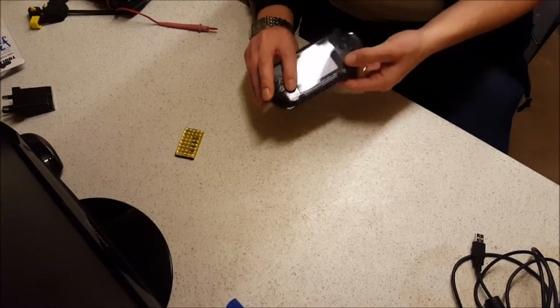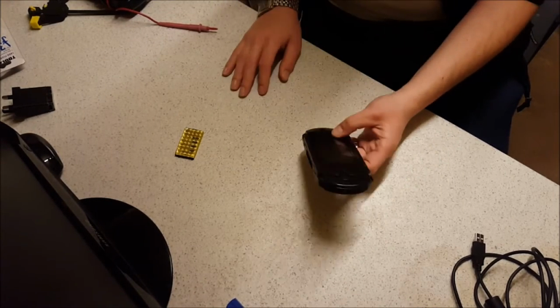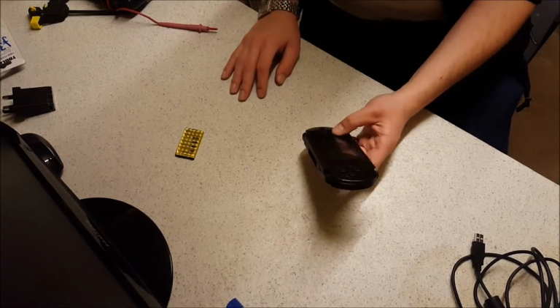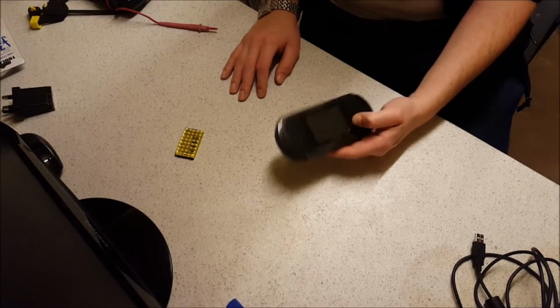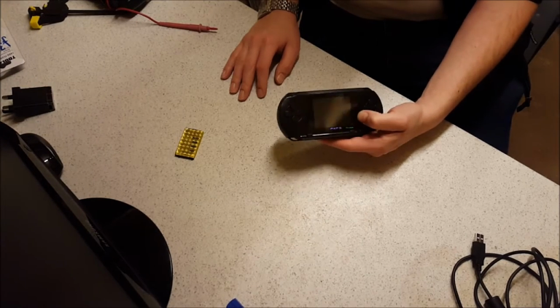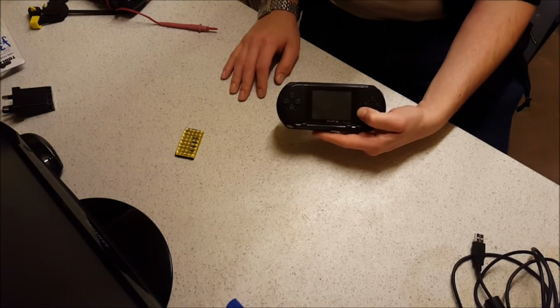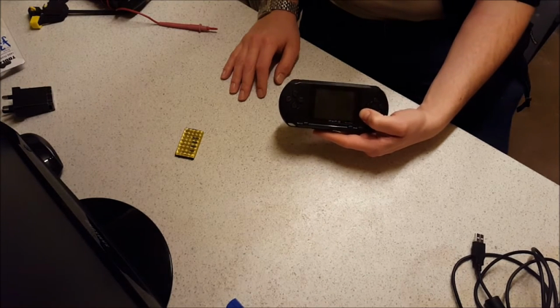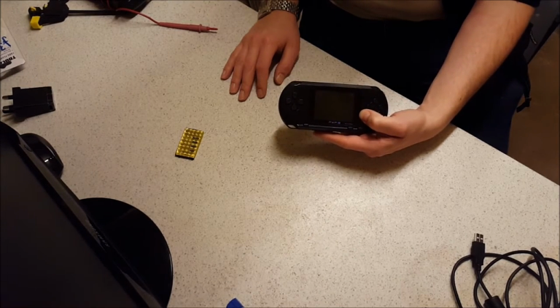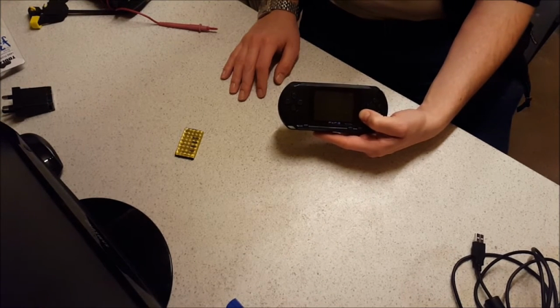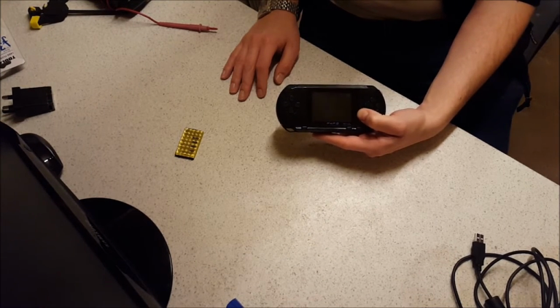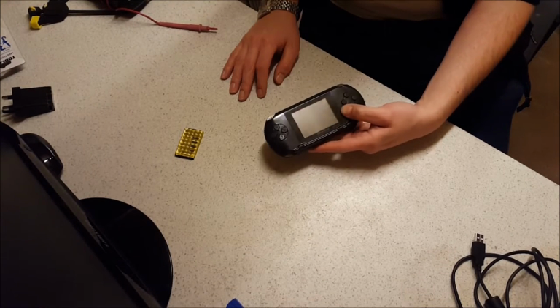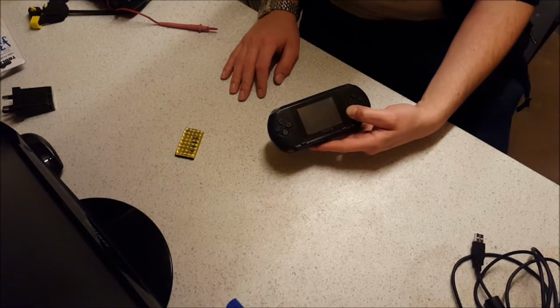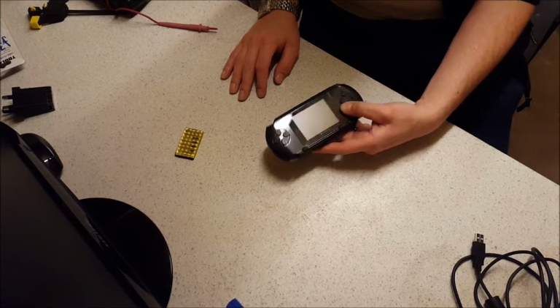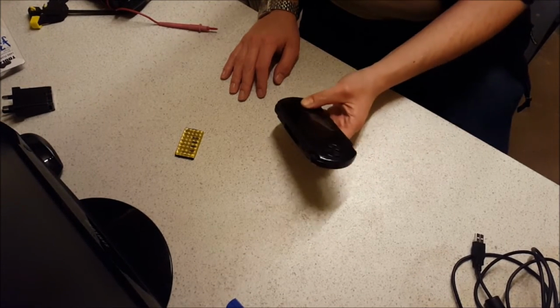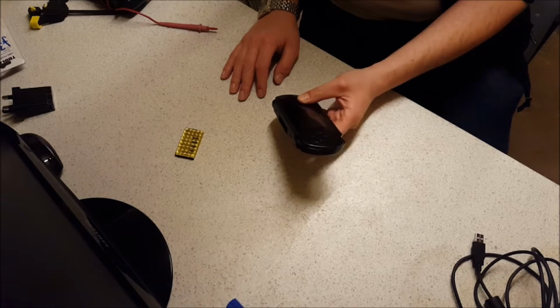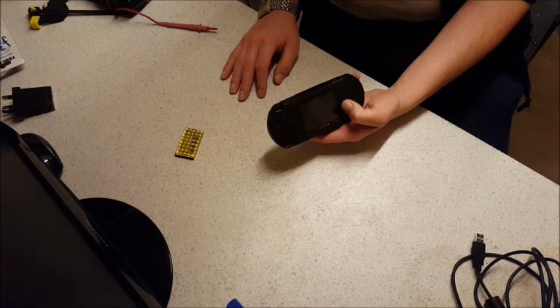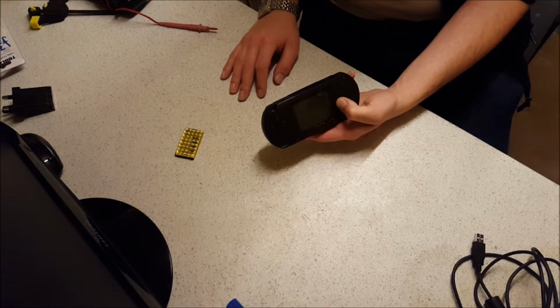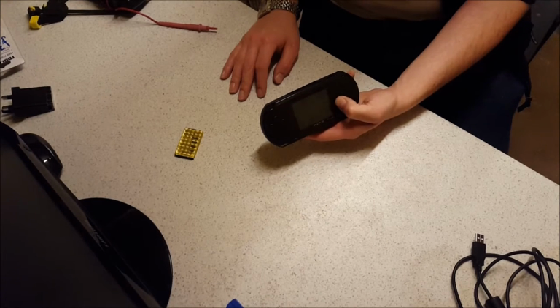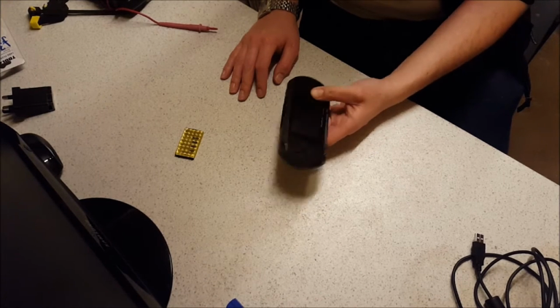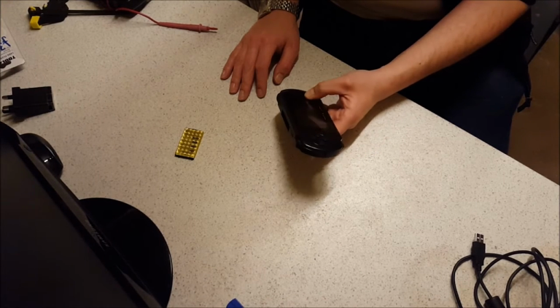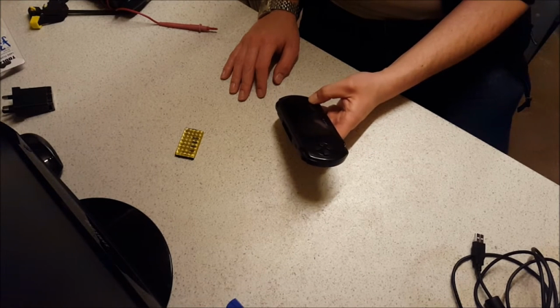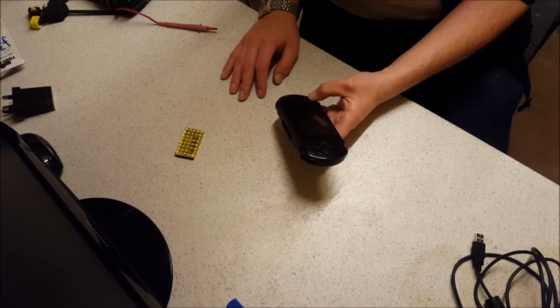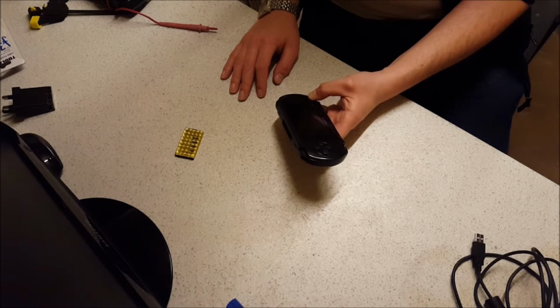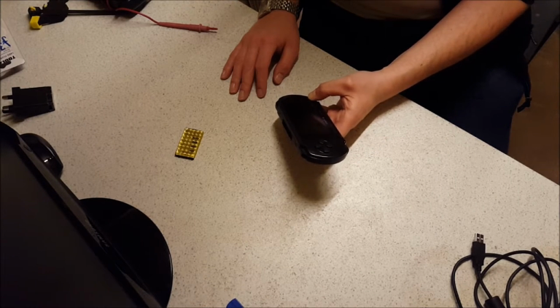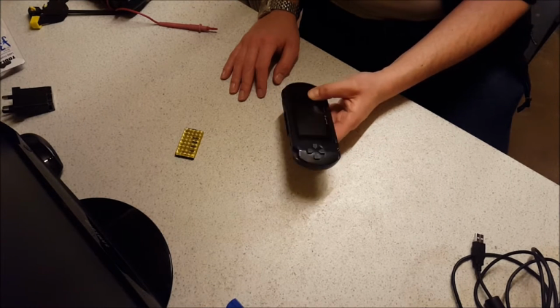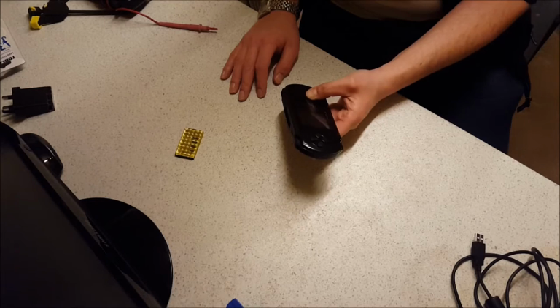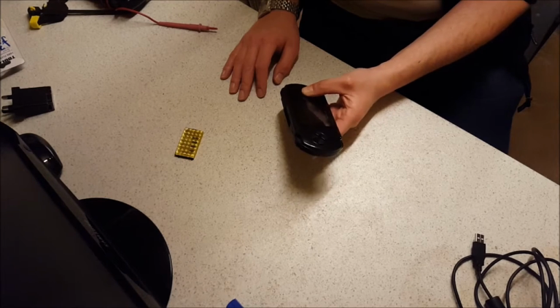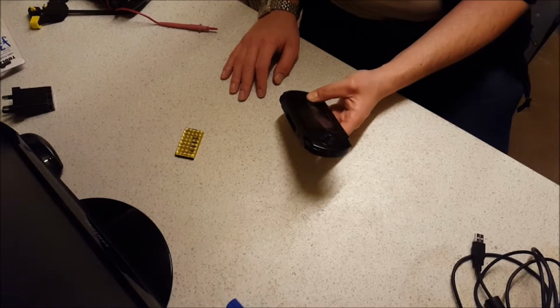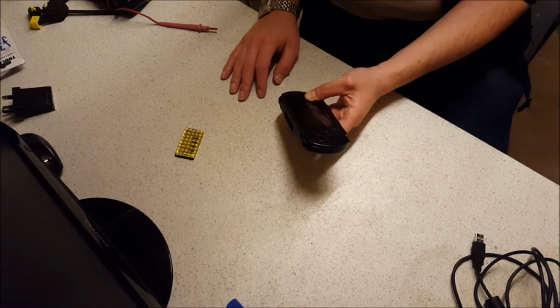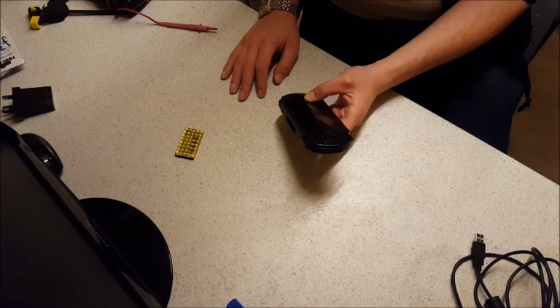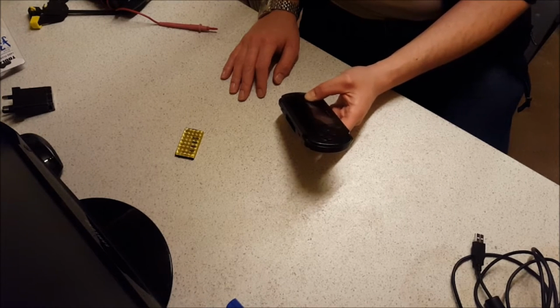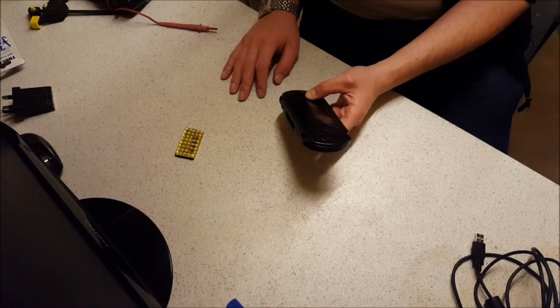It's a 16-bit Mega Drive emulator and it comes rammed full of ROMs. The guy I bought it off buys and sells games consoles and such — he just had it in a box, so it didn't work. He didn't have any time to fix it, so I thought, wow, 50p, I'll give it a shot and see what I can do with it.